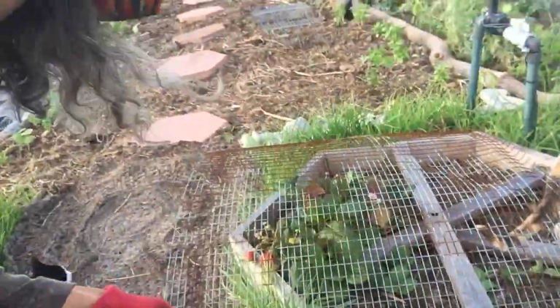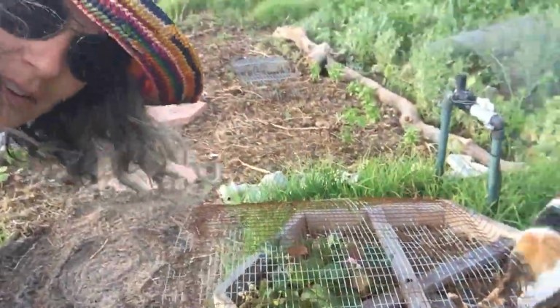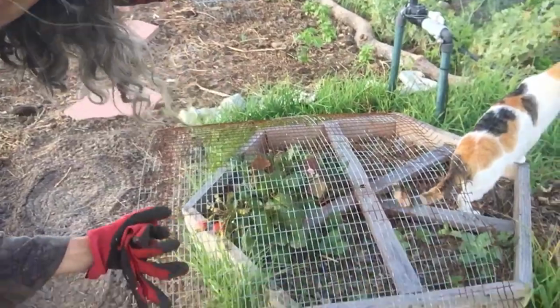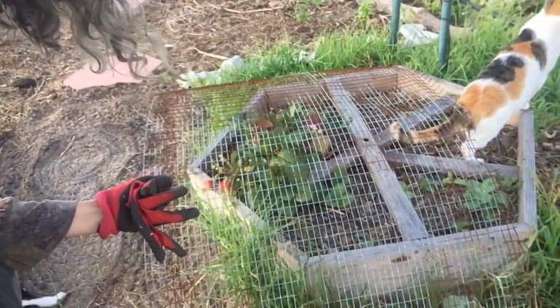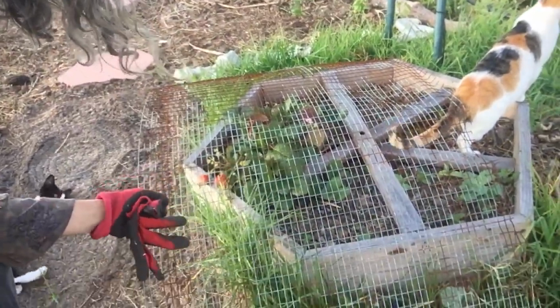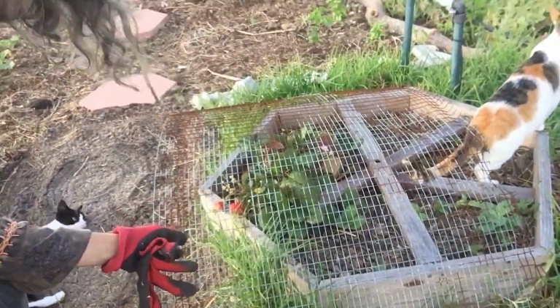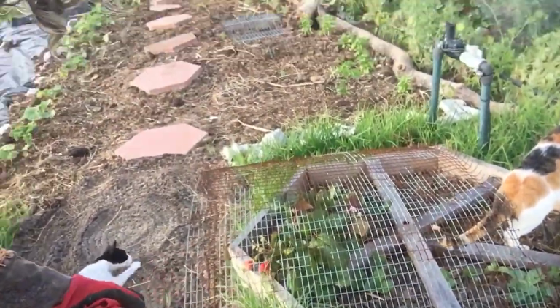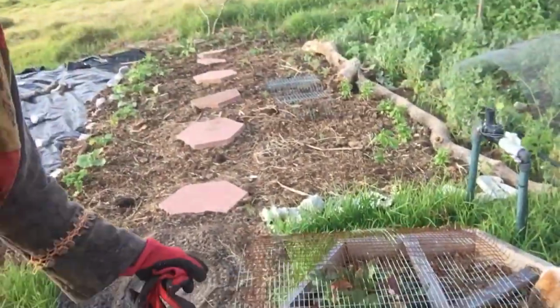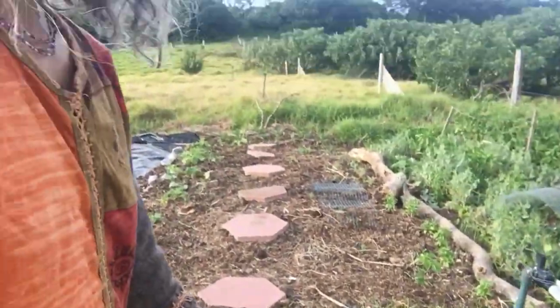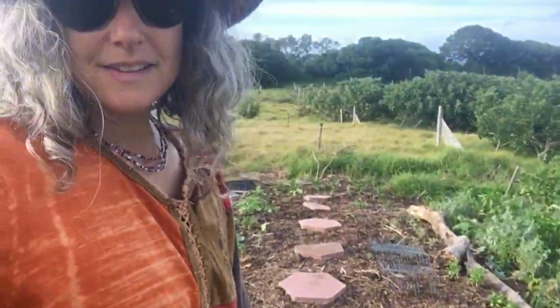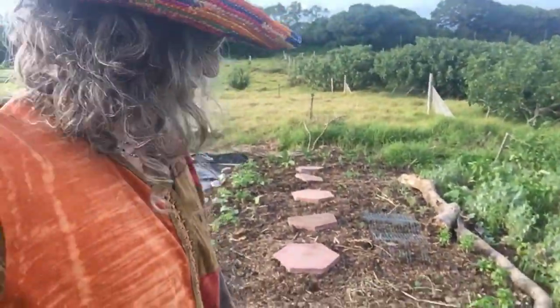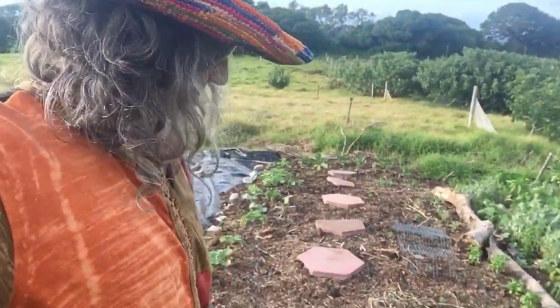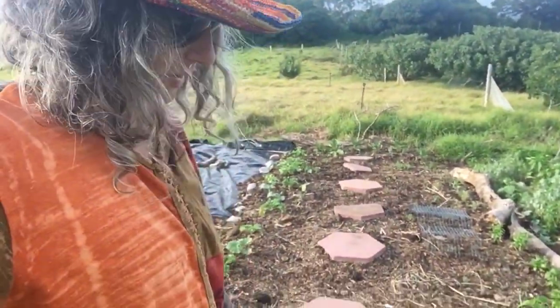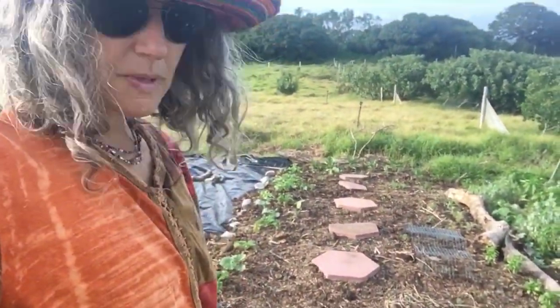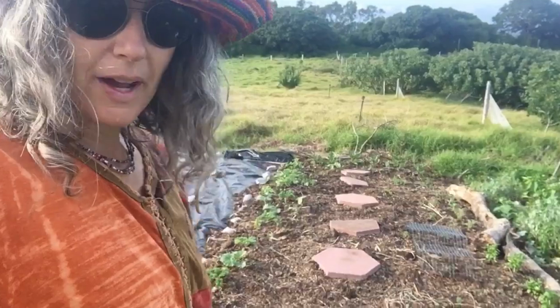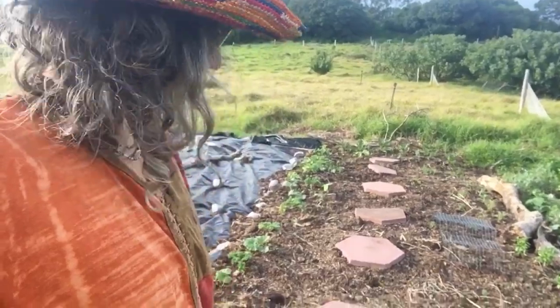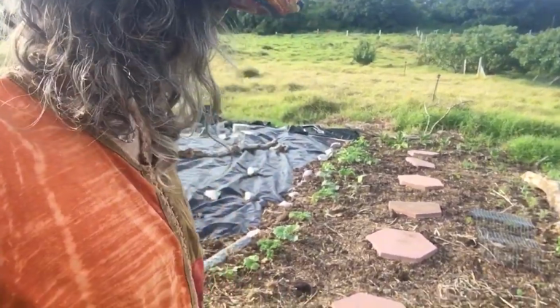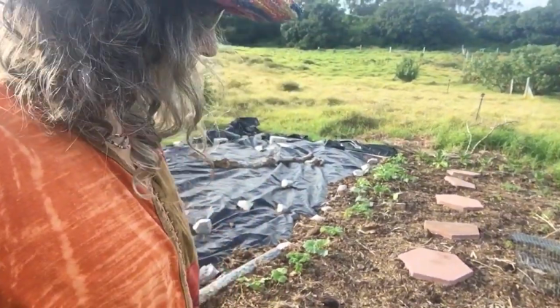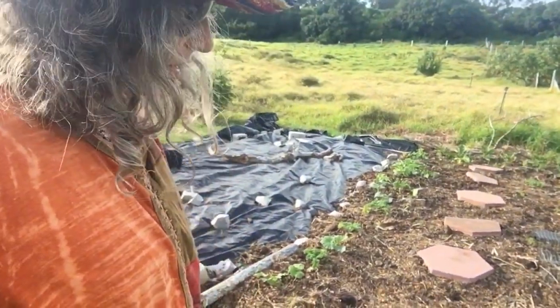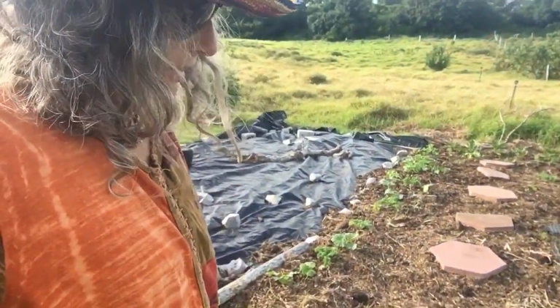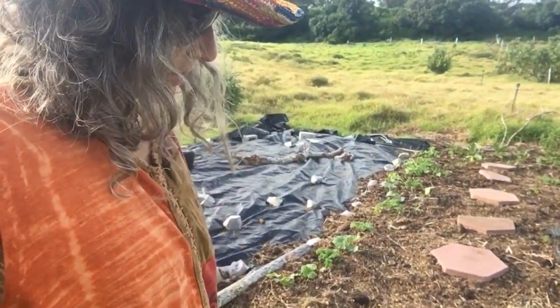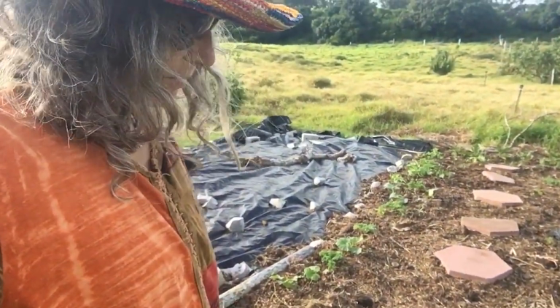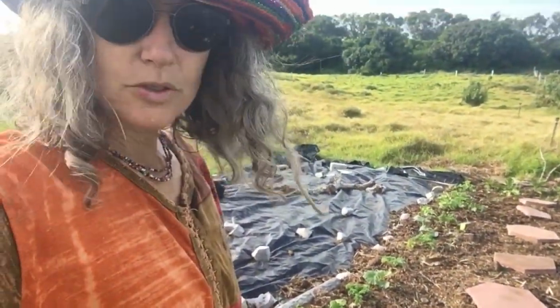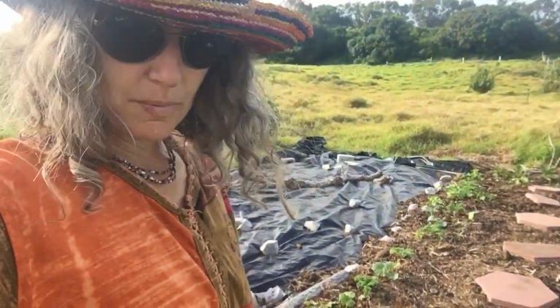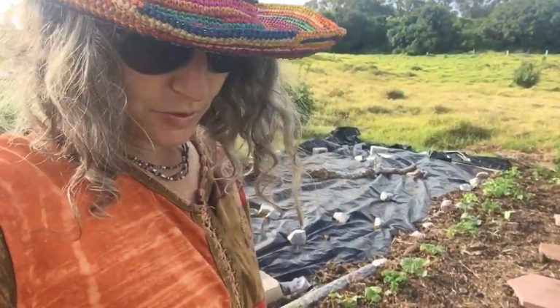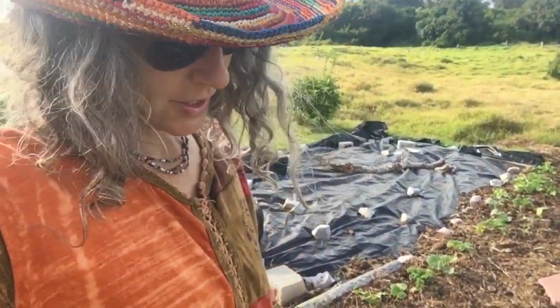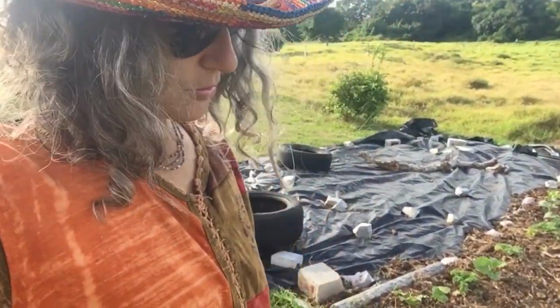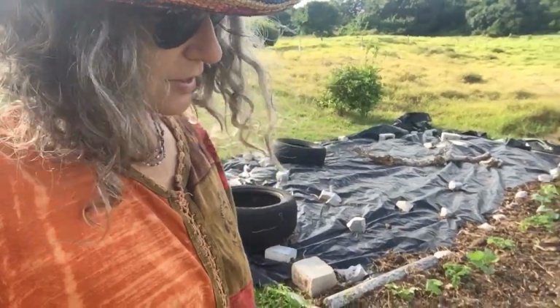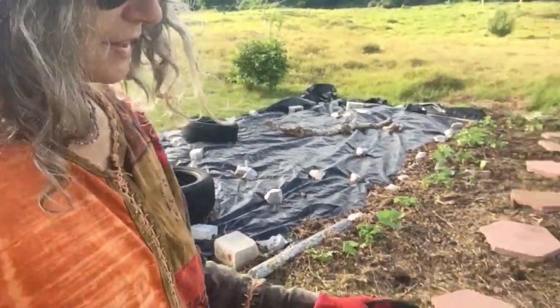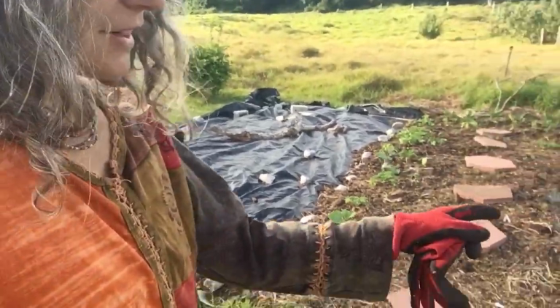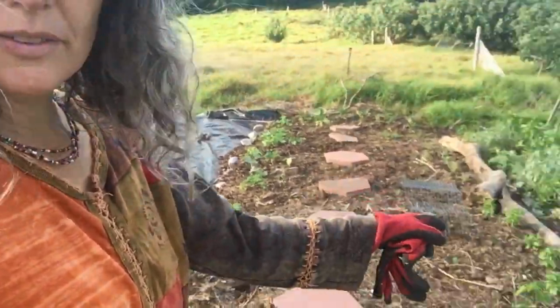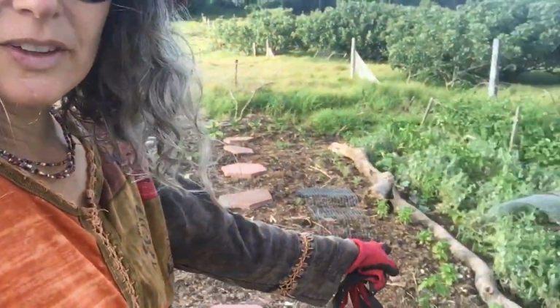Over there is strawberries. I just put this piece of wire over the strawberries so that the birds — the mouse birds — don't eat the strawberries. There's another one over there.